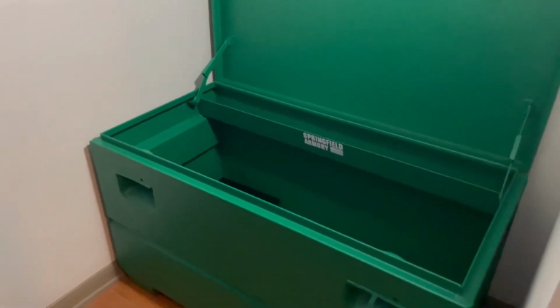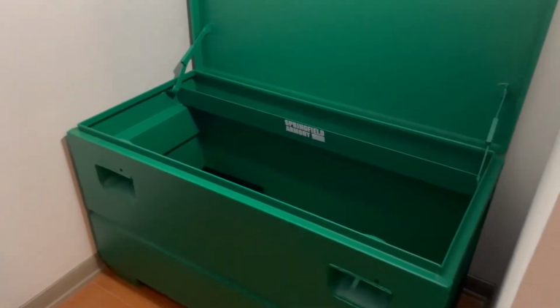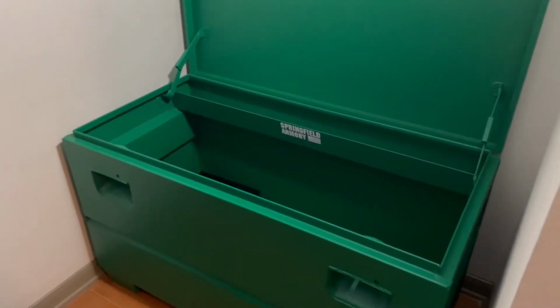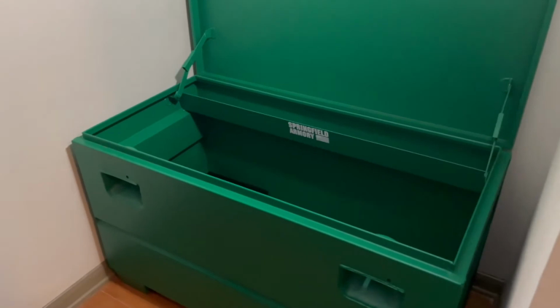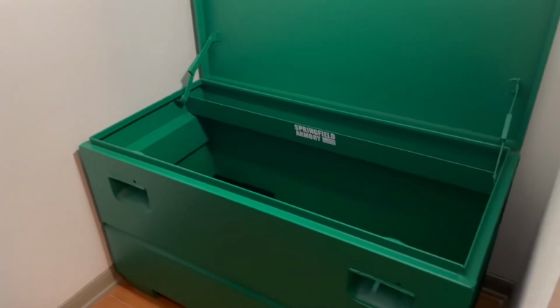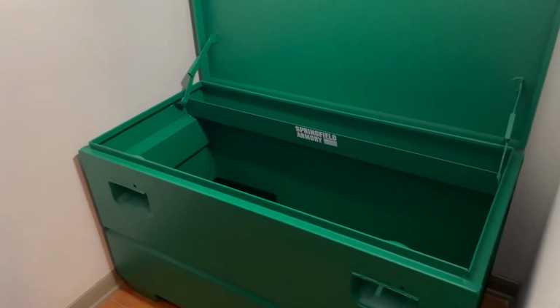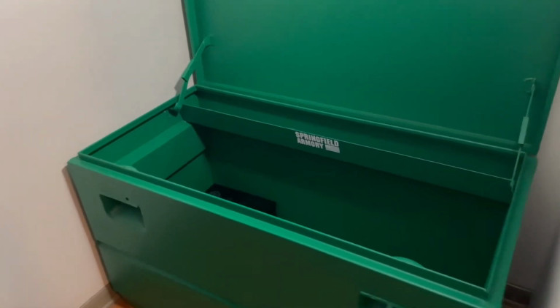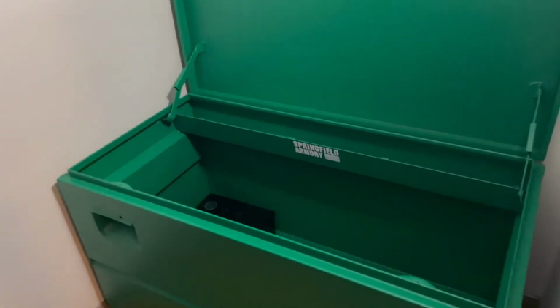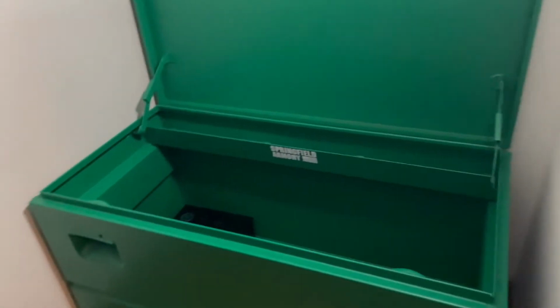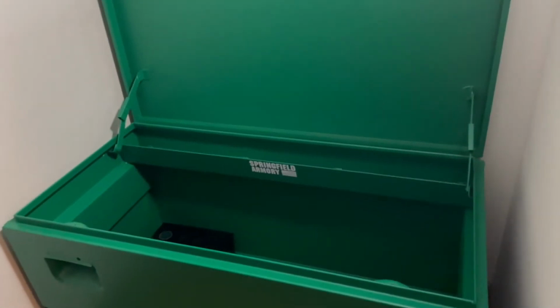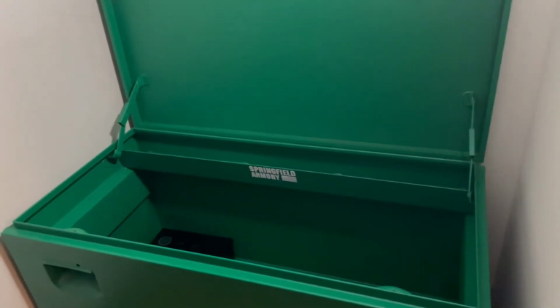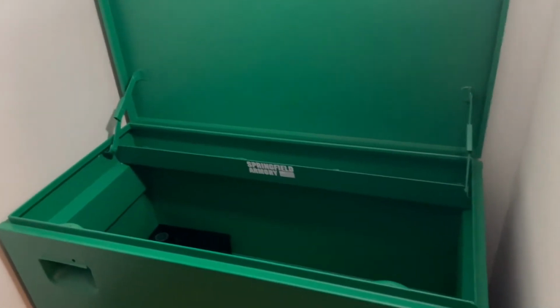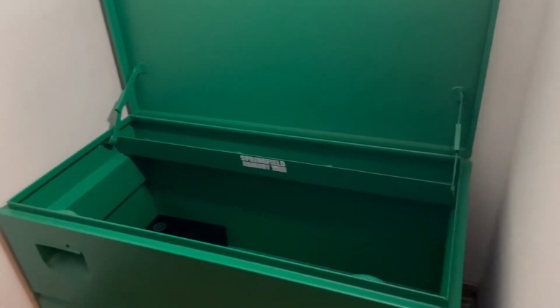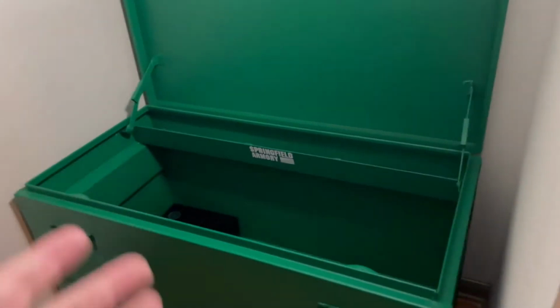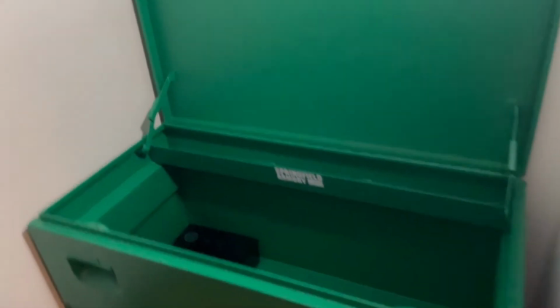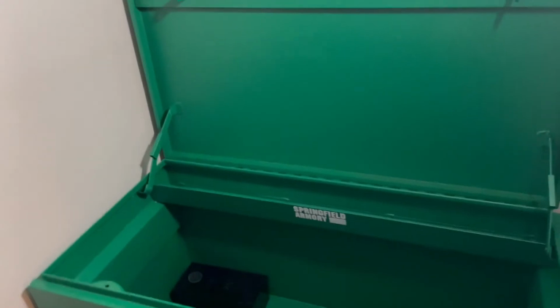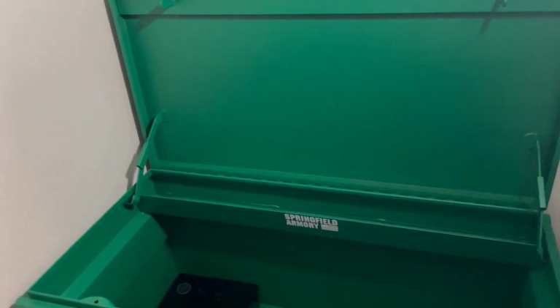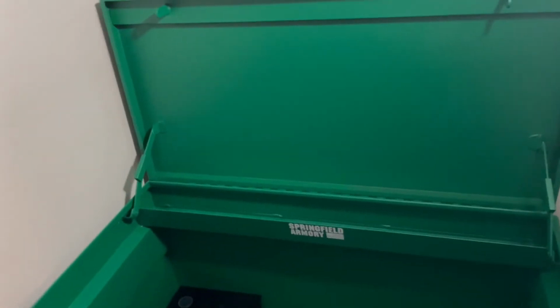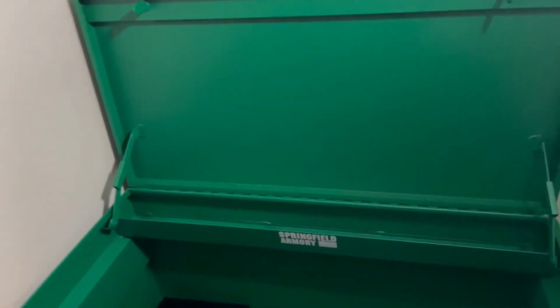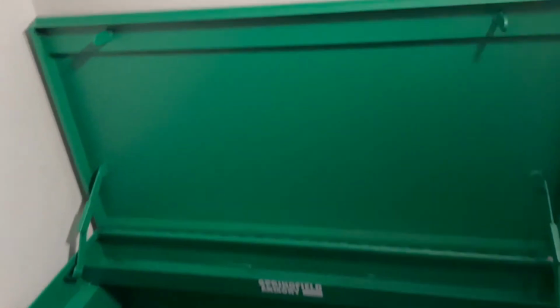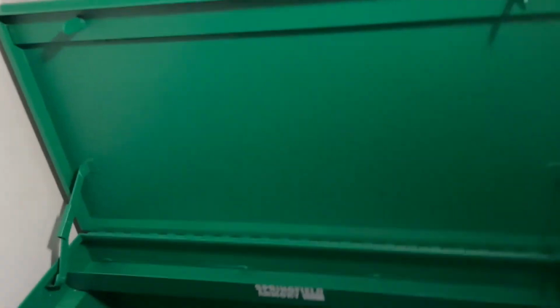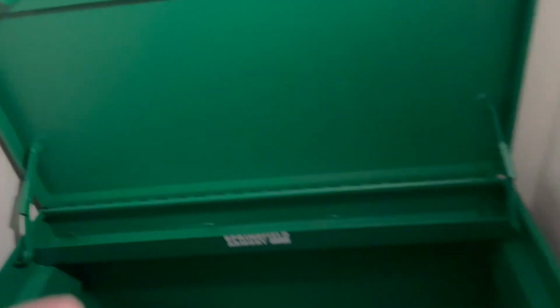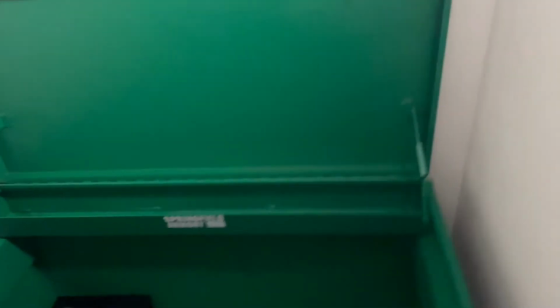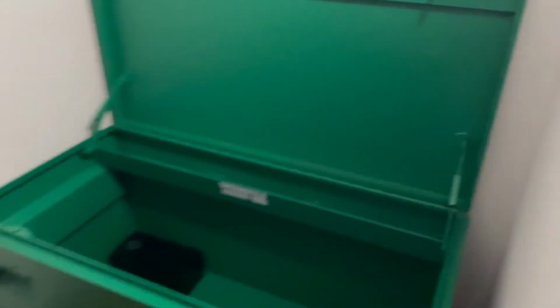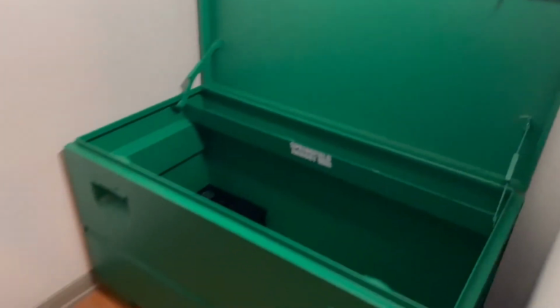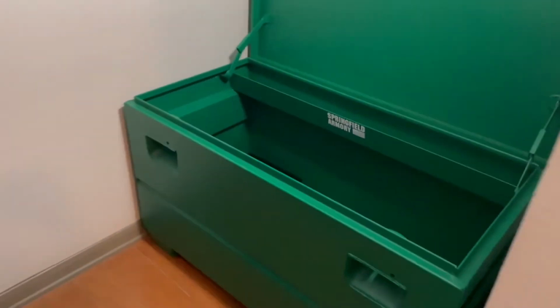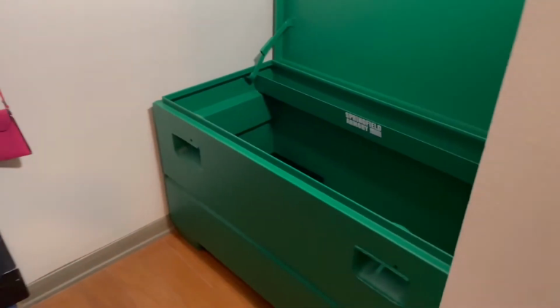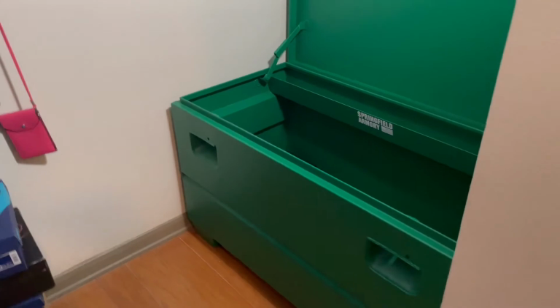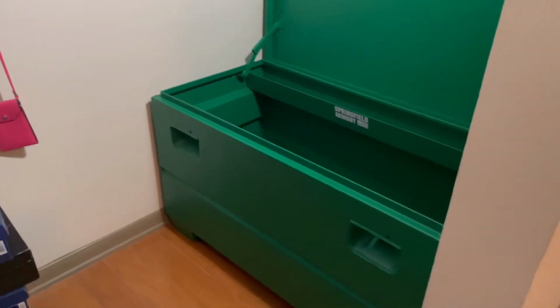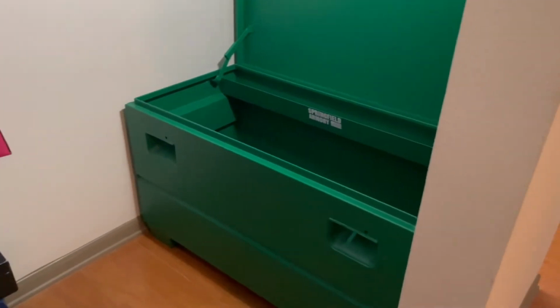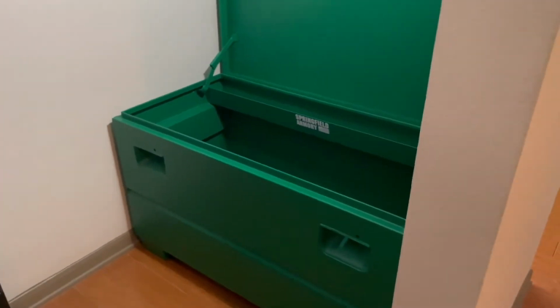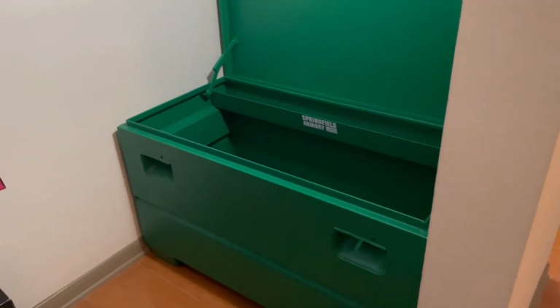There are so many different gun cabinets out there, and one of the things about them that I don't like is they look like gun cabinets. So if someone does break in and they're looking for firearms, they know right where to go.